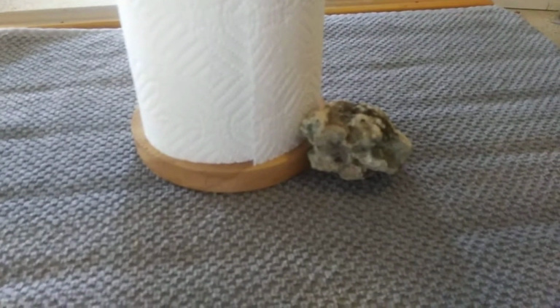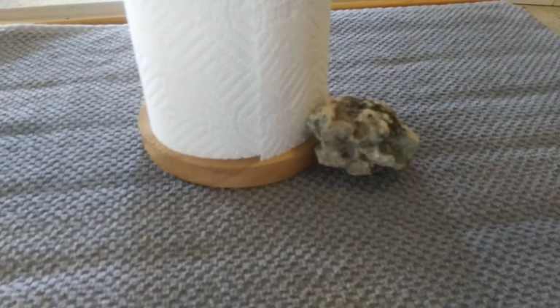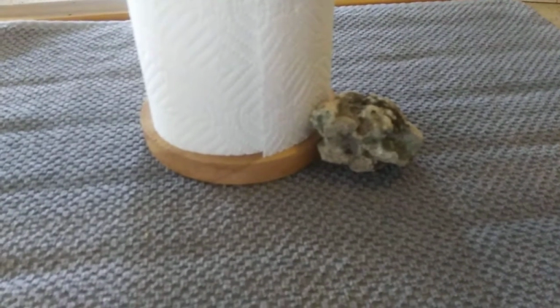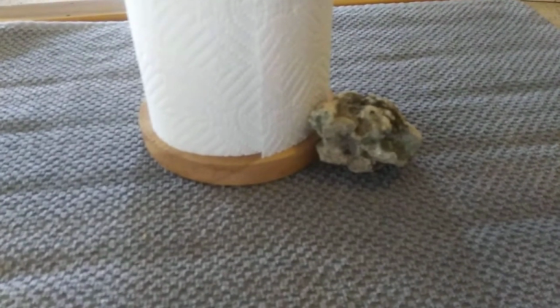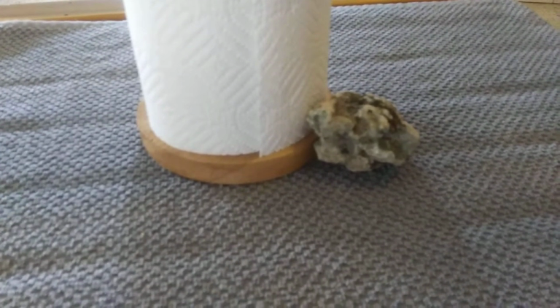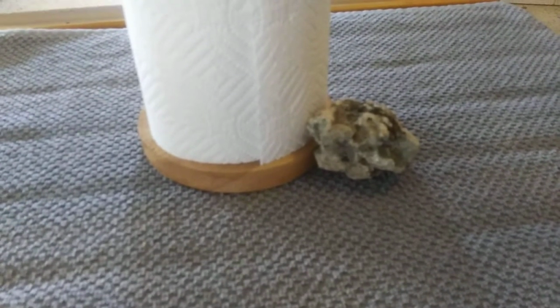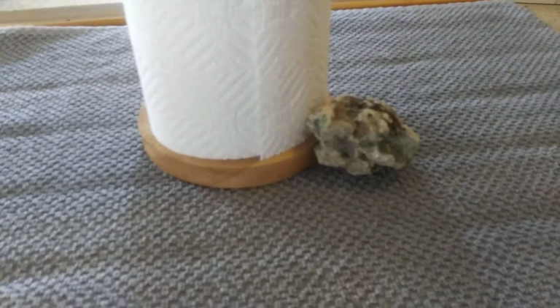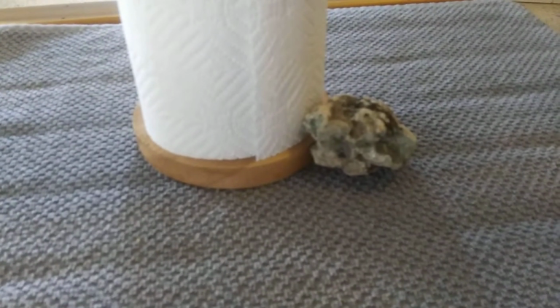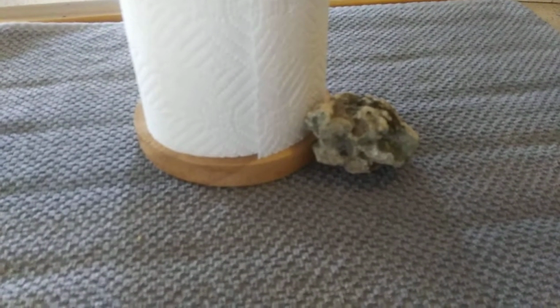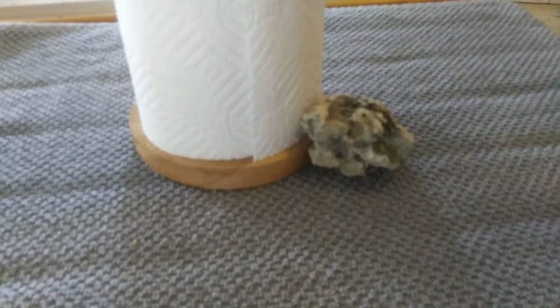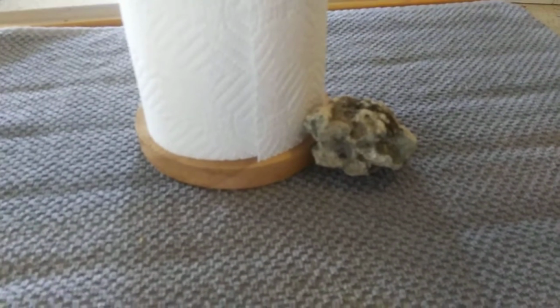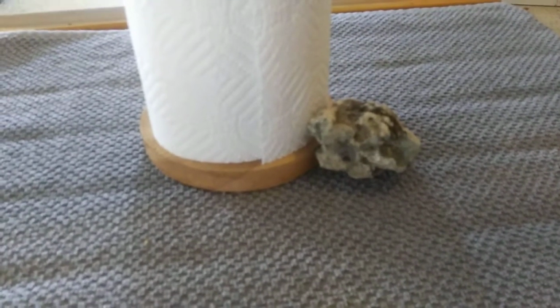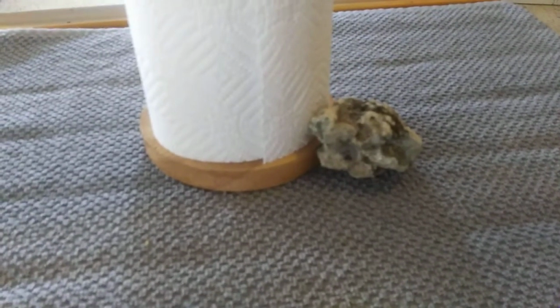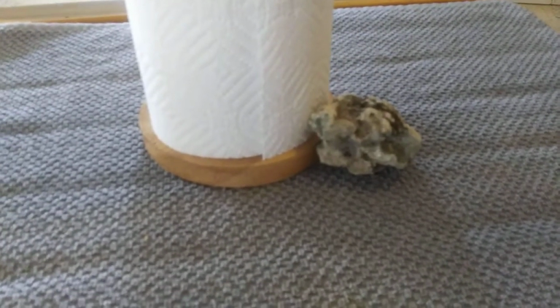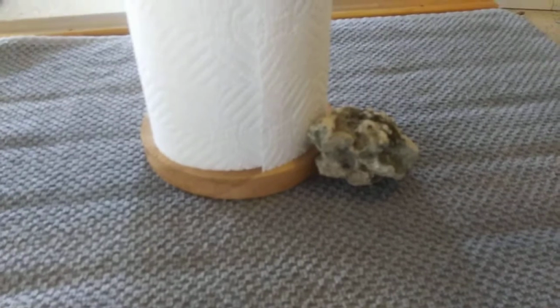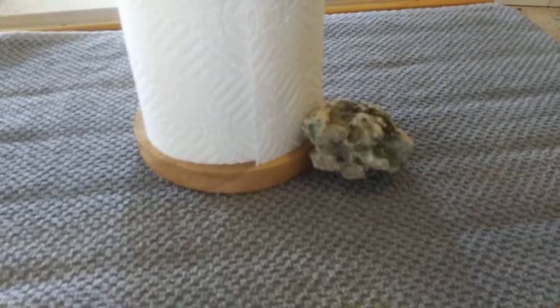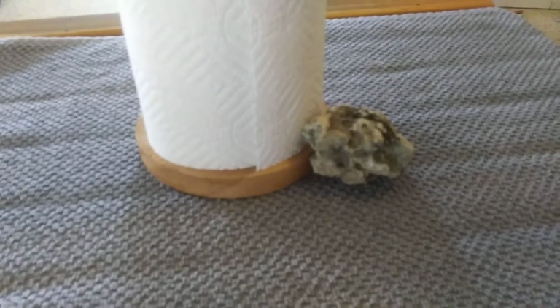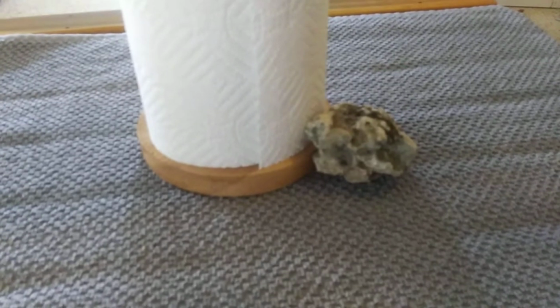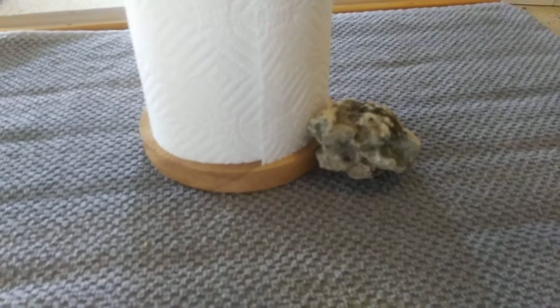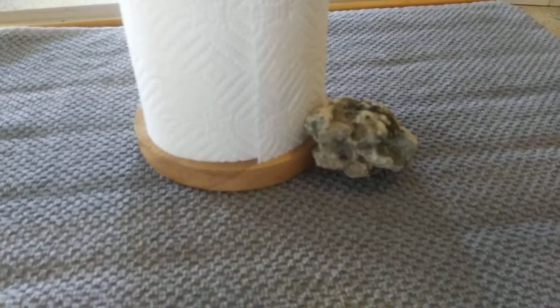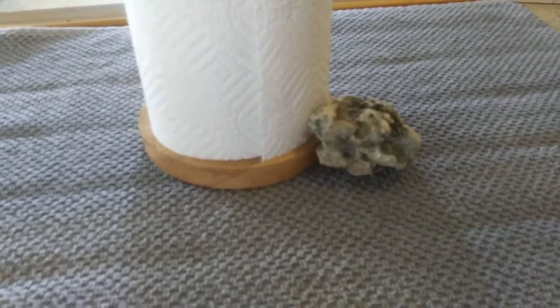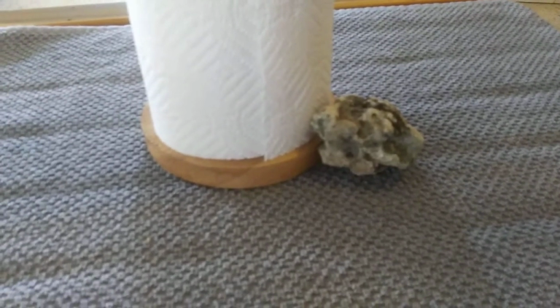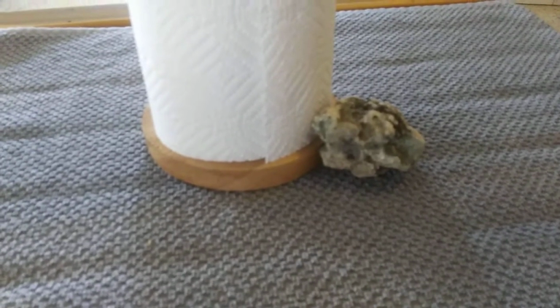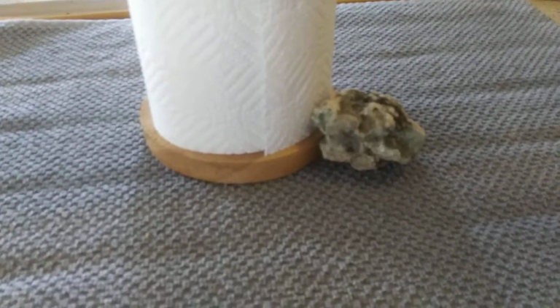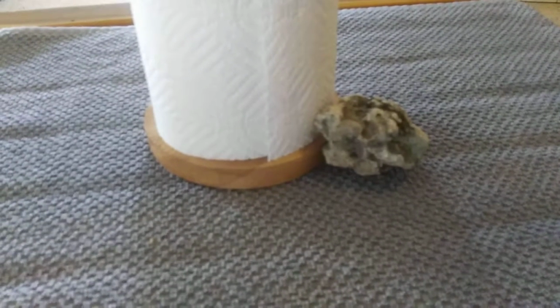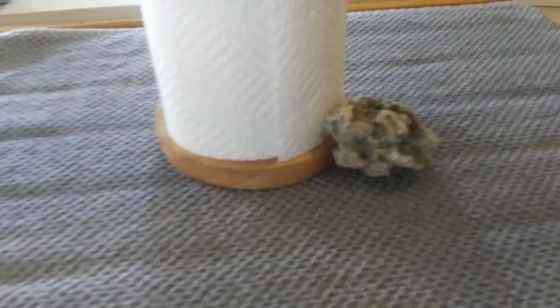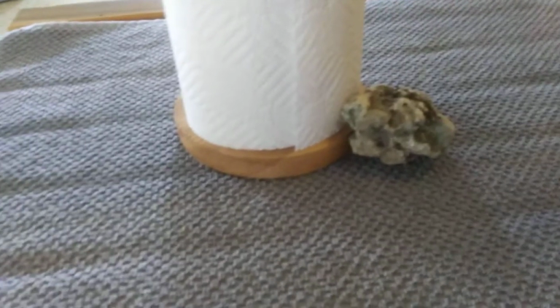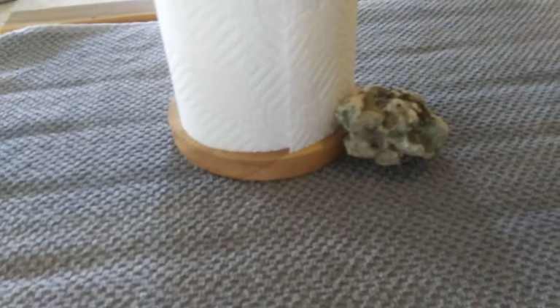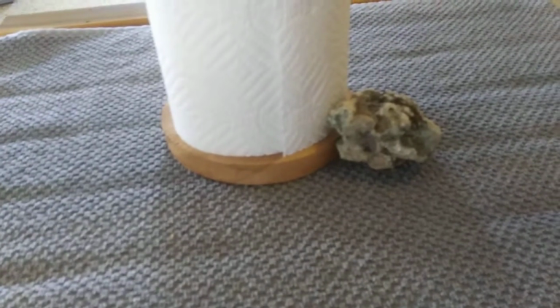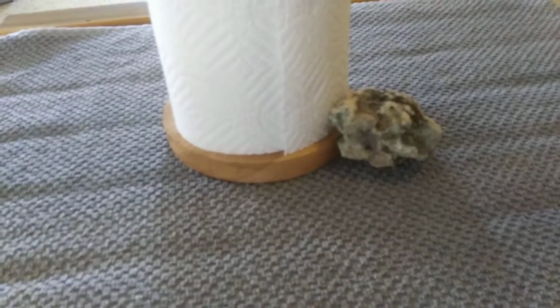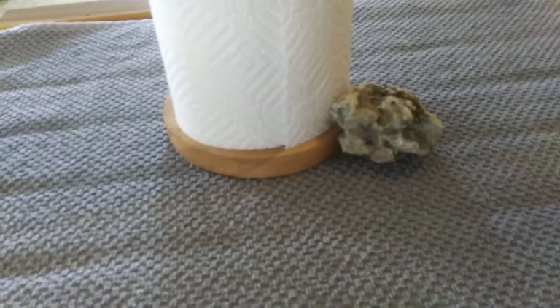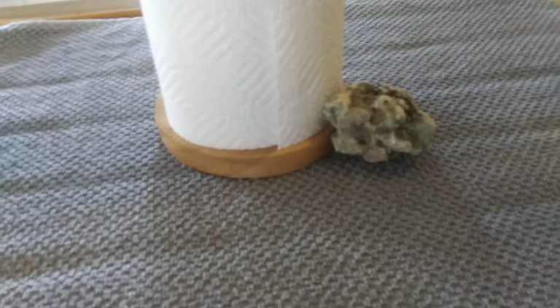If you don't have rocks where you live, you can probably buy a rock at Walmart or eBay. That's the last one to give me a video. See ya, bye bye.